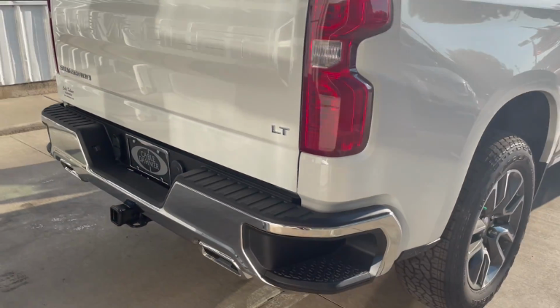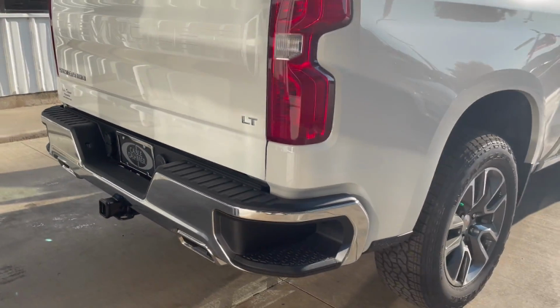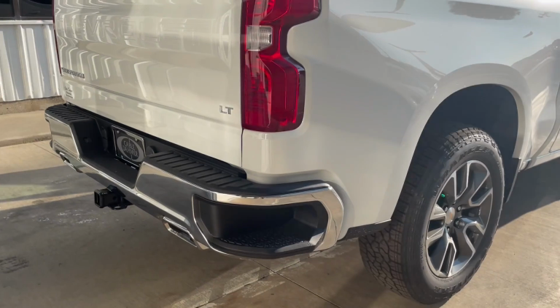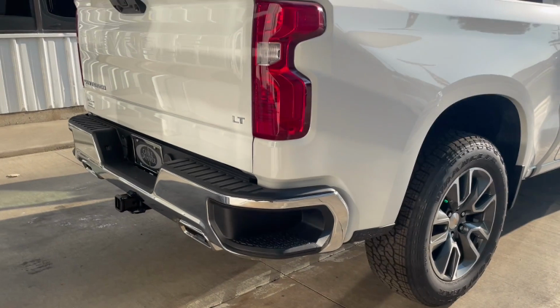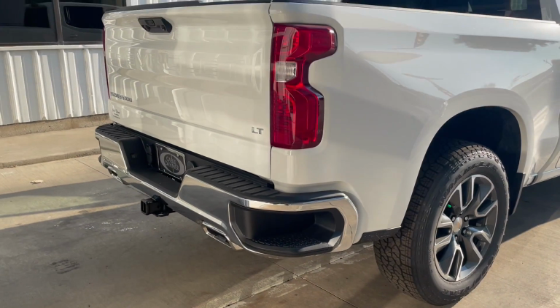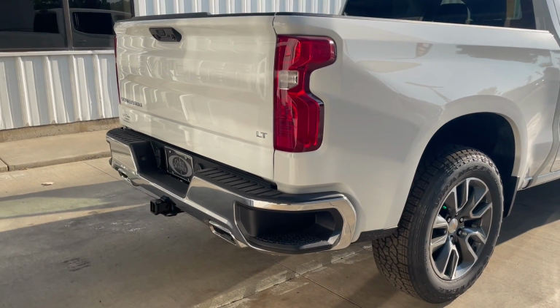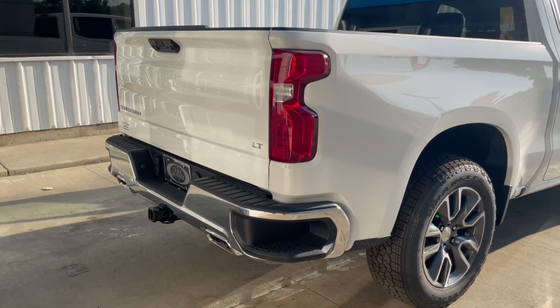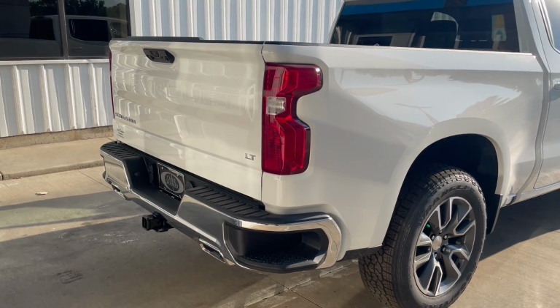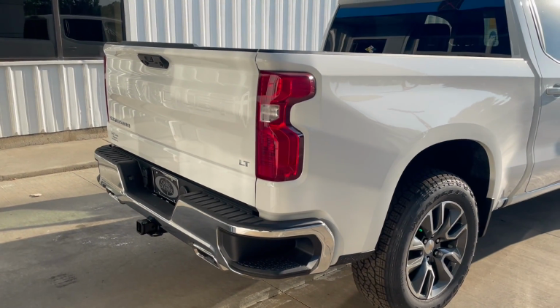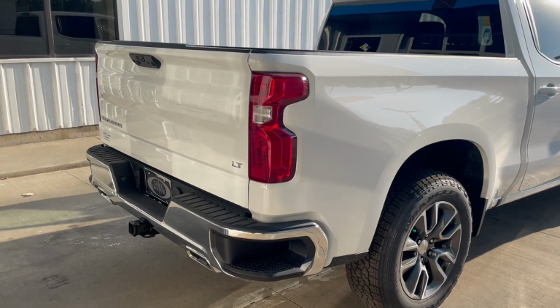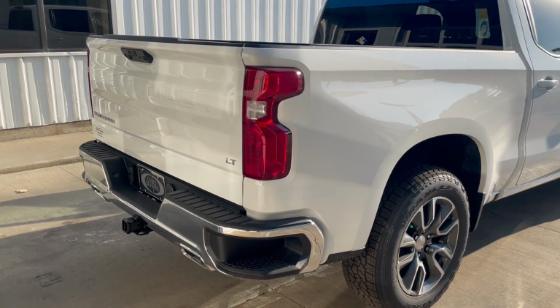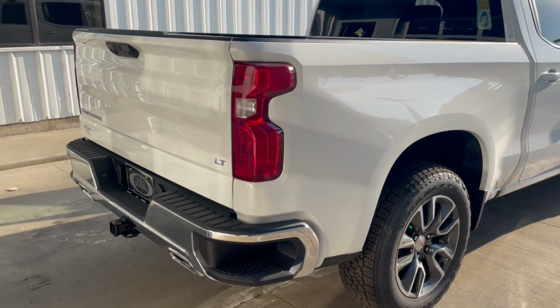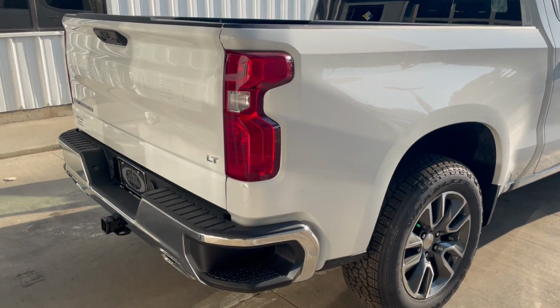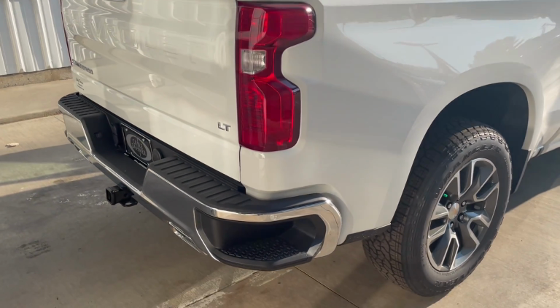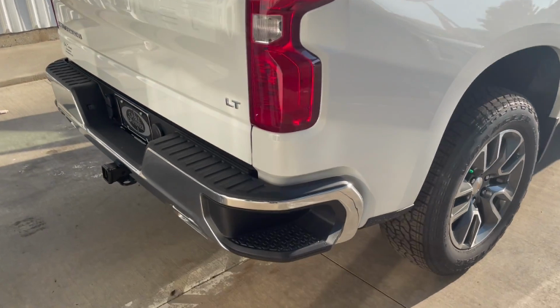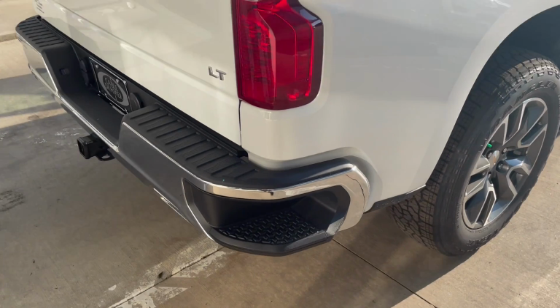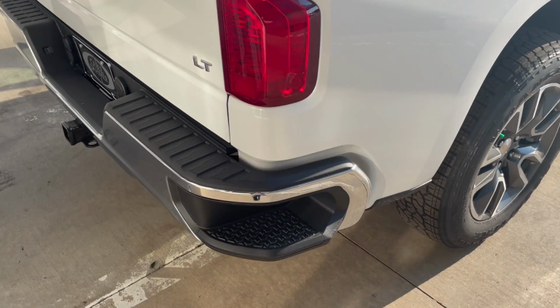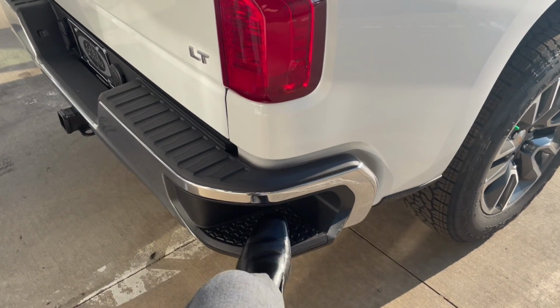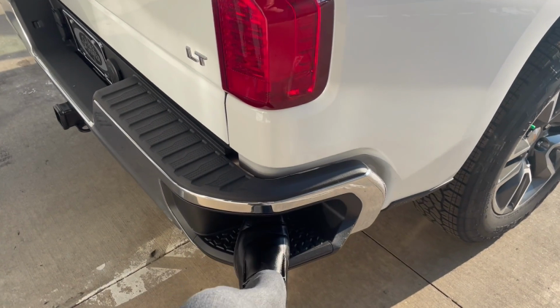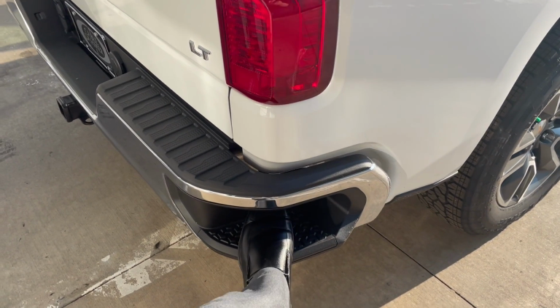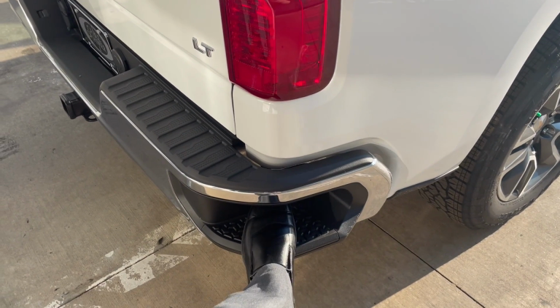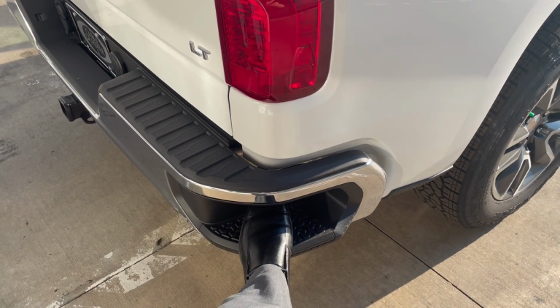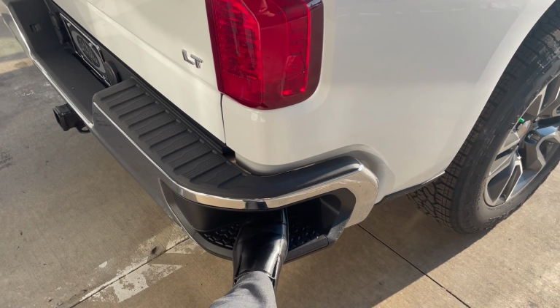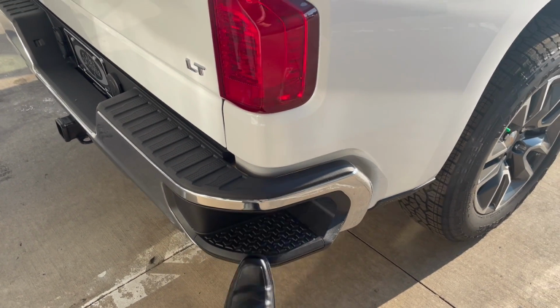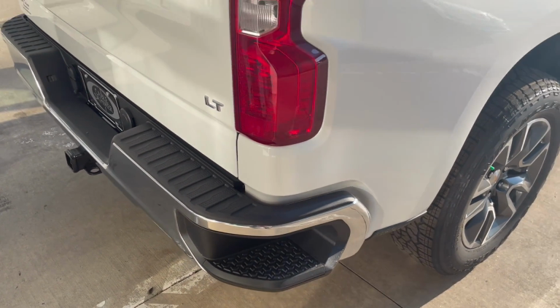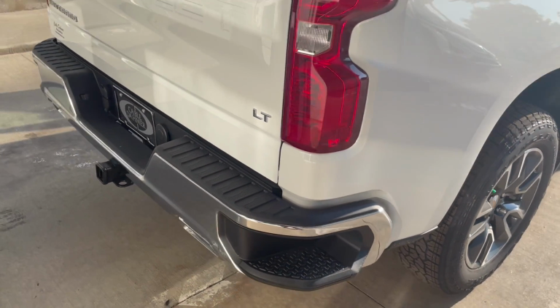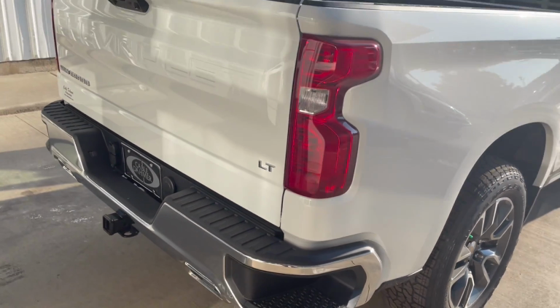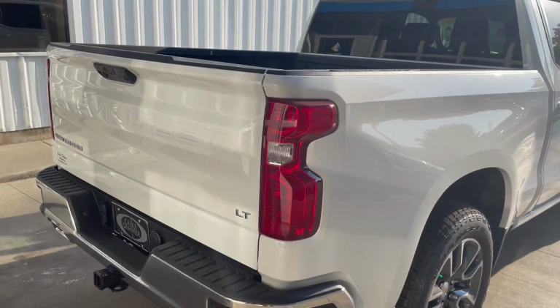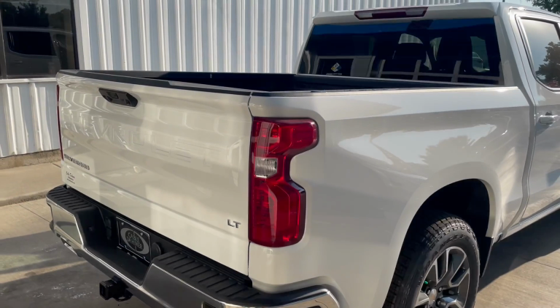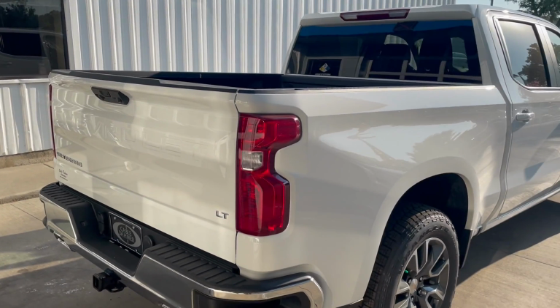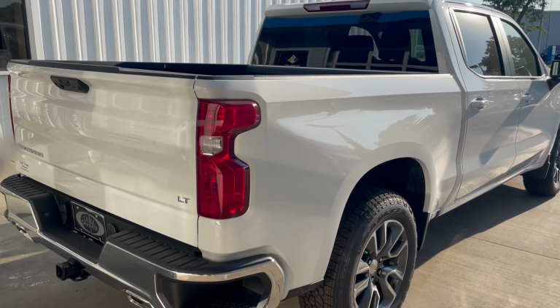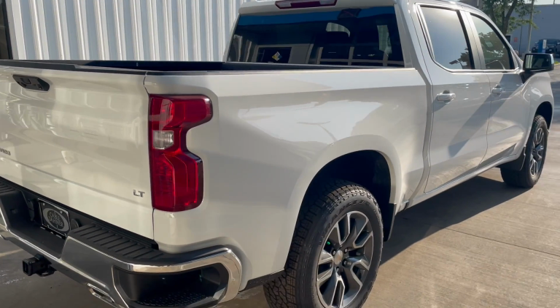Also, these steps back here in the bed — they've raised those two inches, so now if you're trying to get your foot in there and you've got steel toes or a boot on or something like that, now they fit with ease.